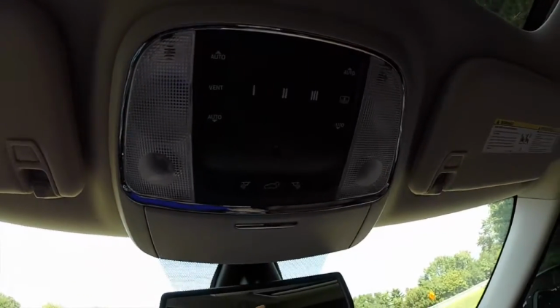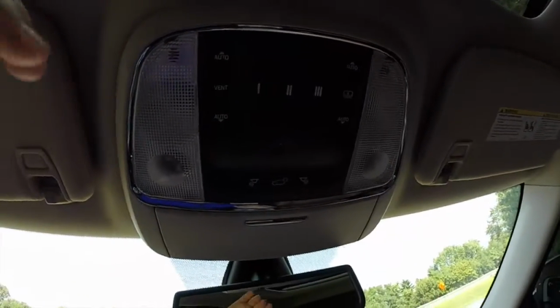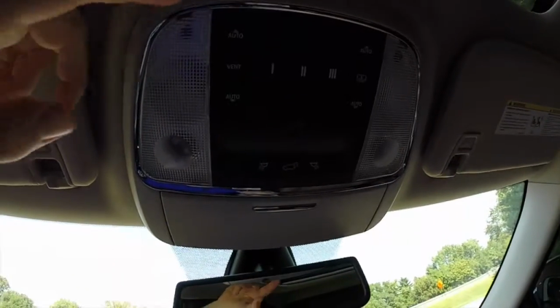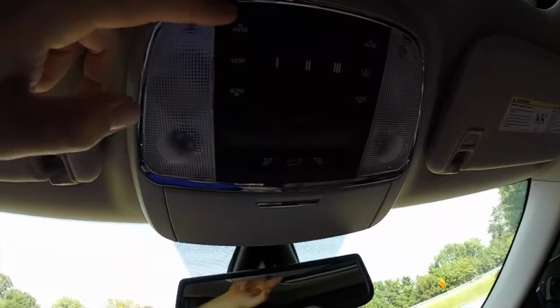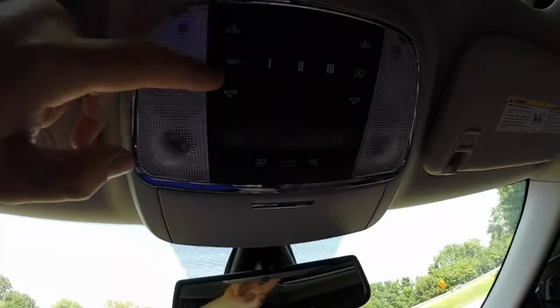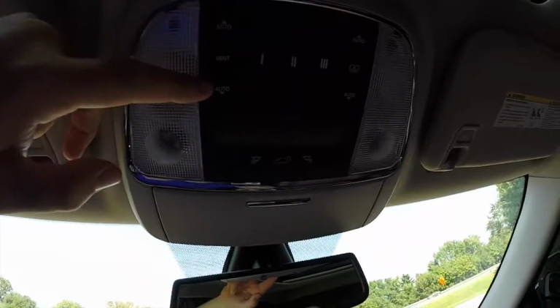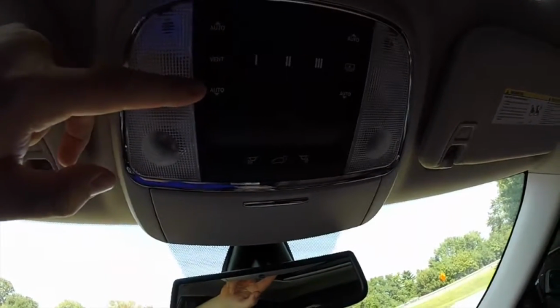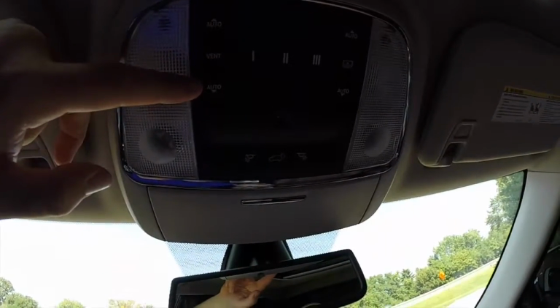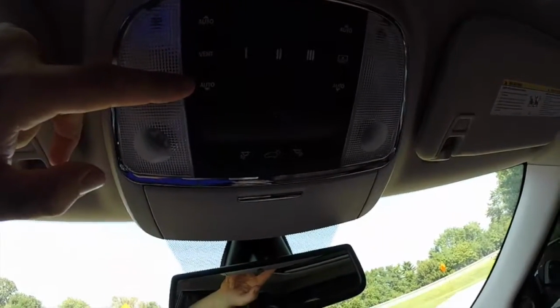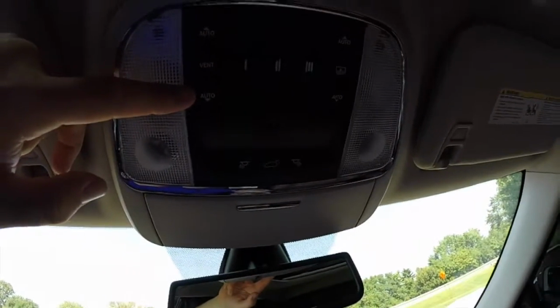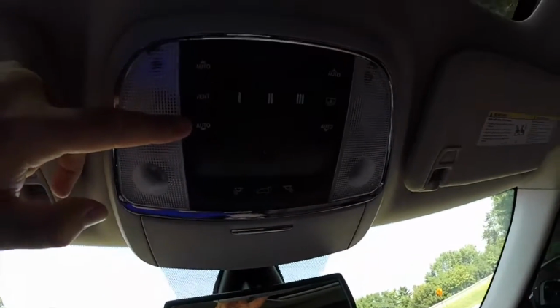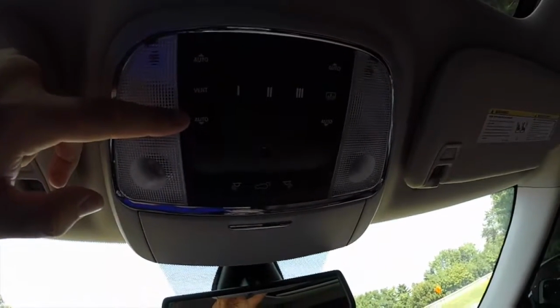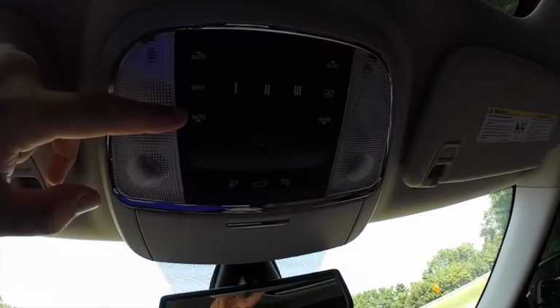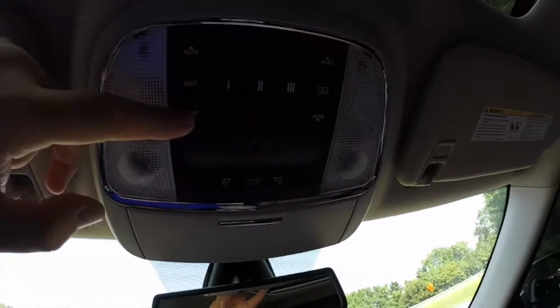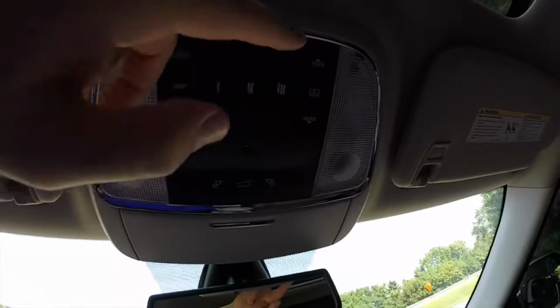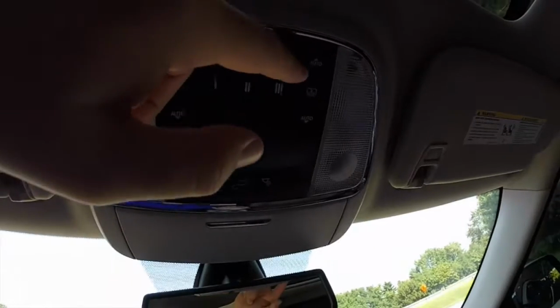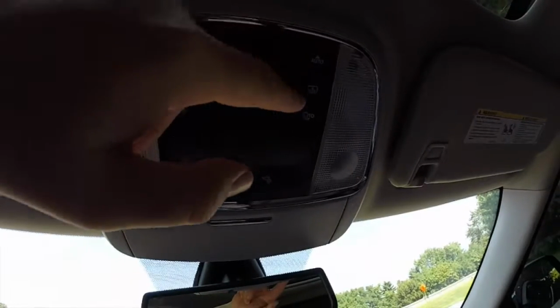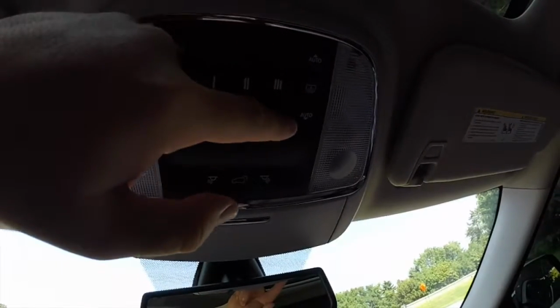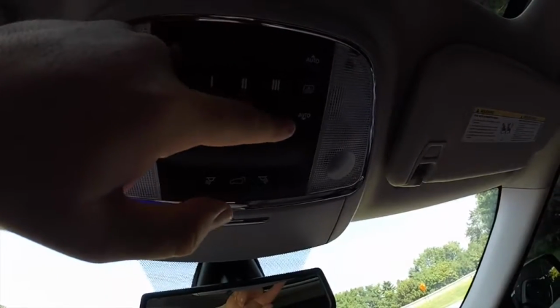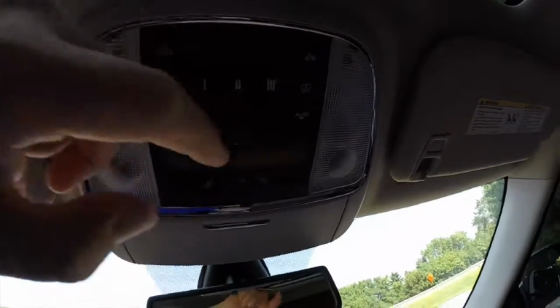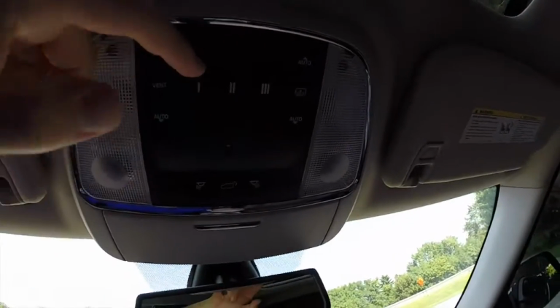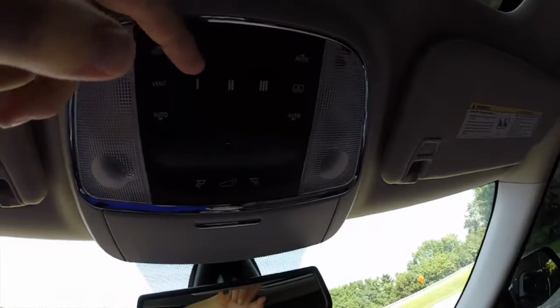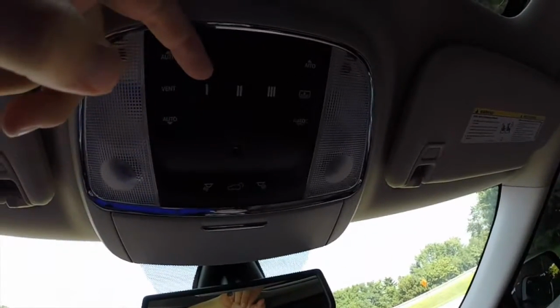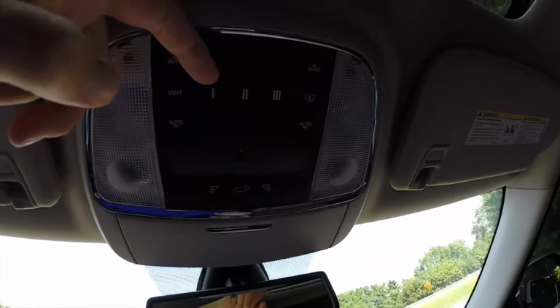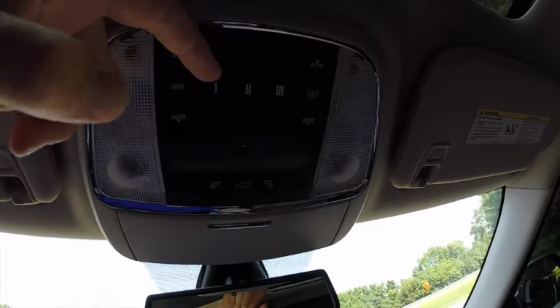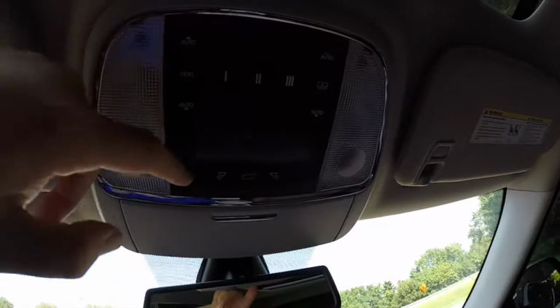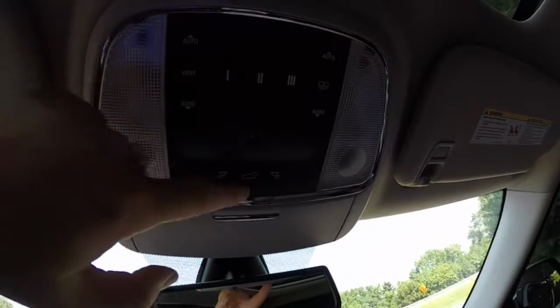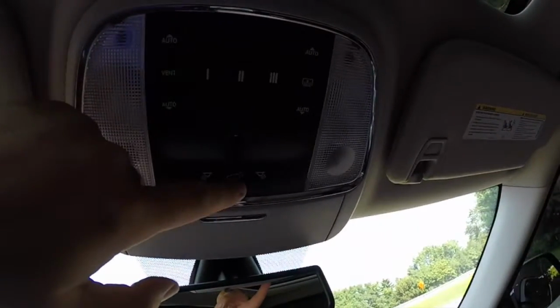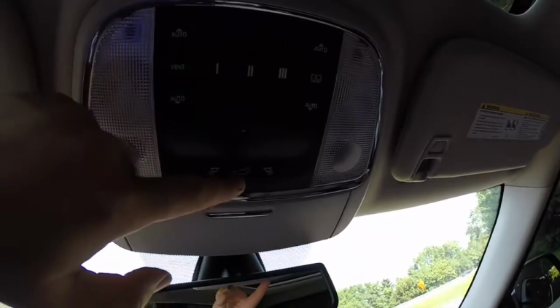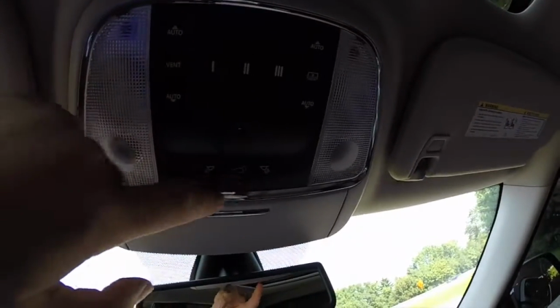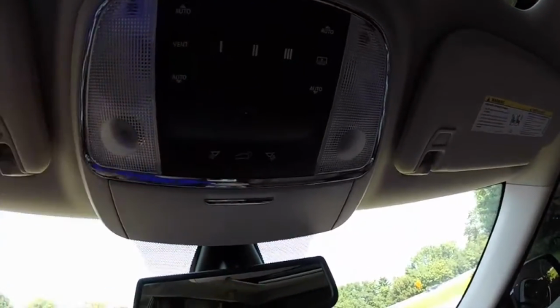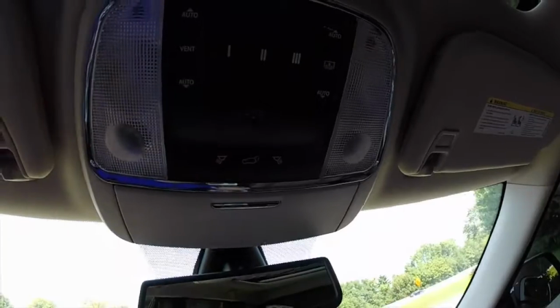Overhead, you have your controls for your panorama sunroof and panorama shade. You also have your HomeLink, power liftgate release, and map lights.